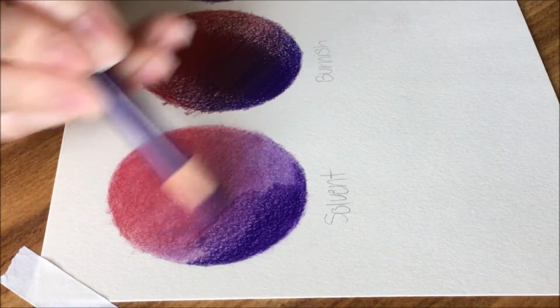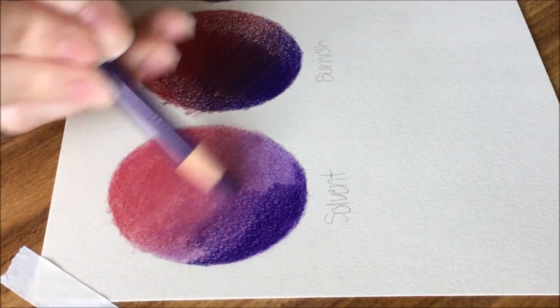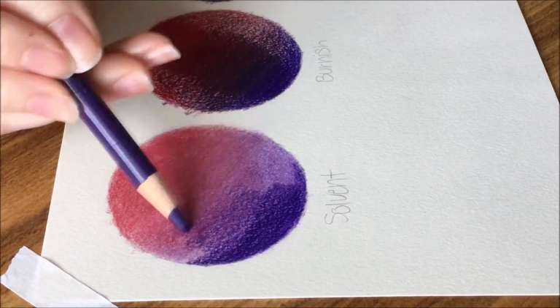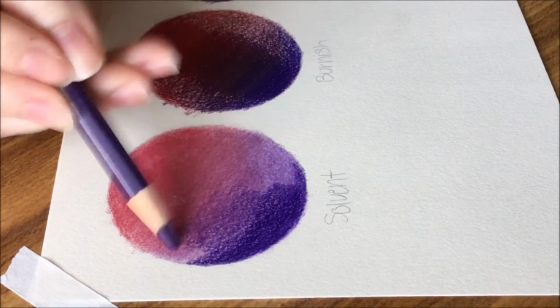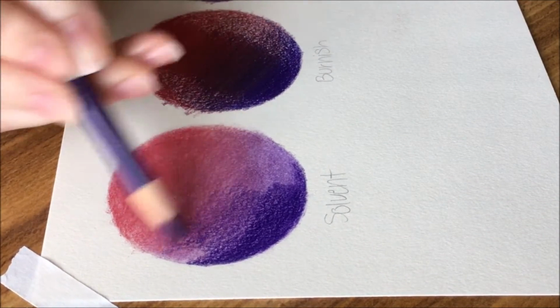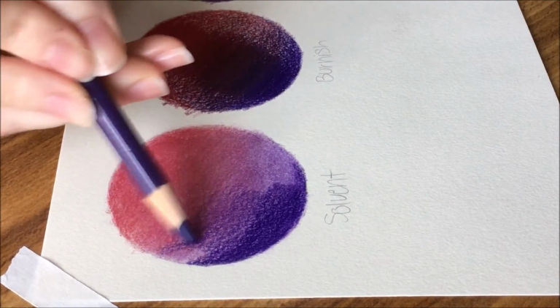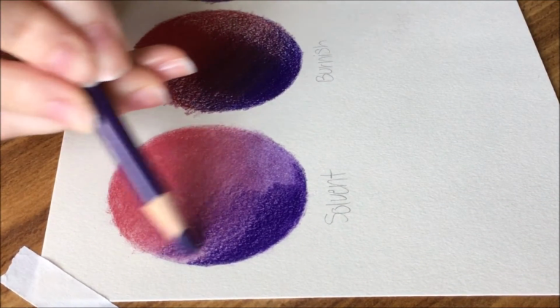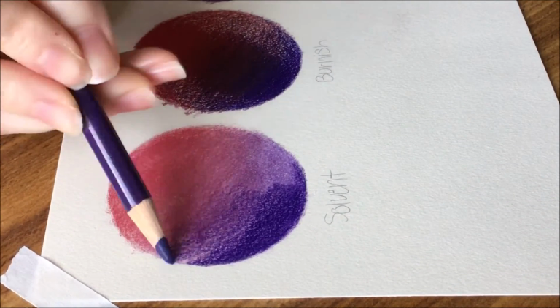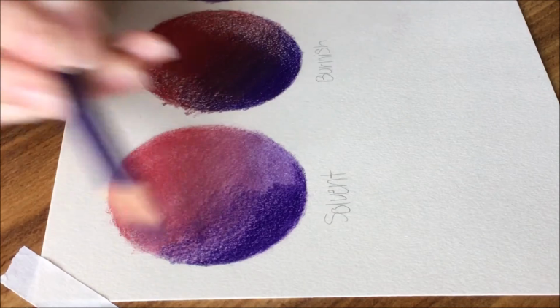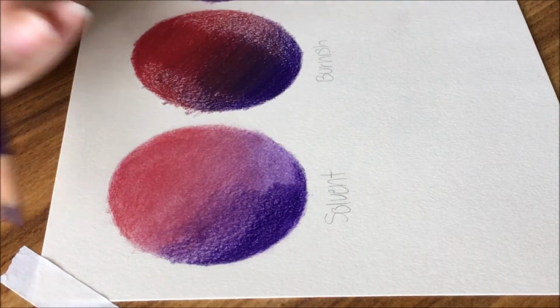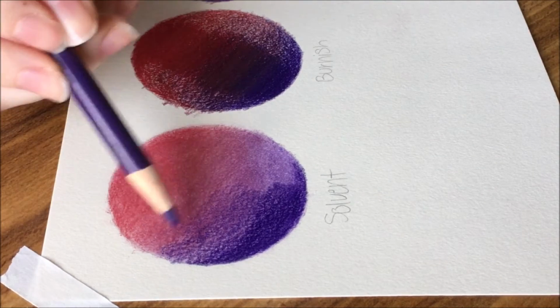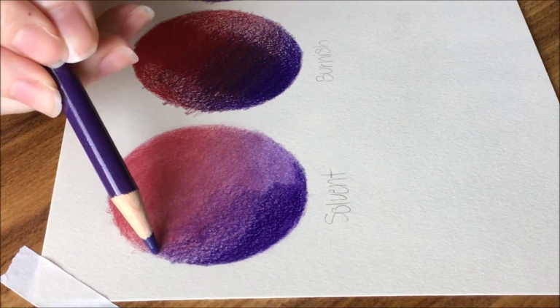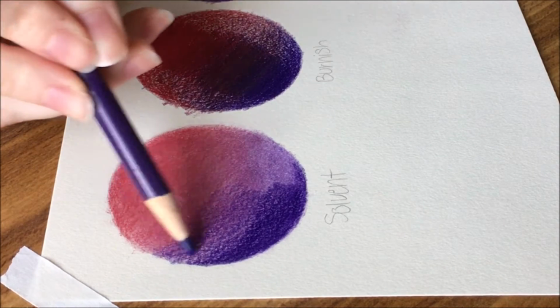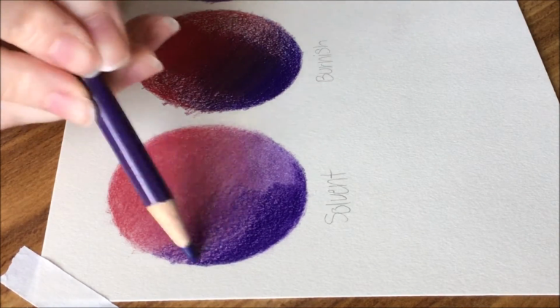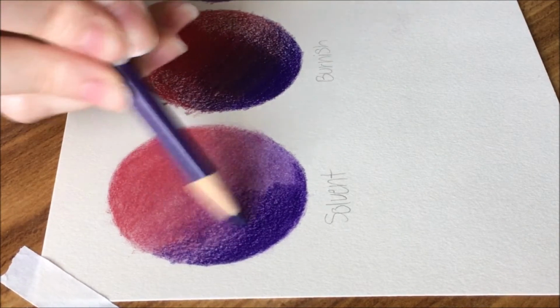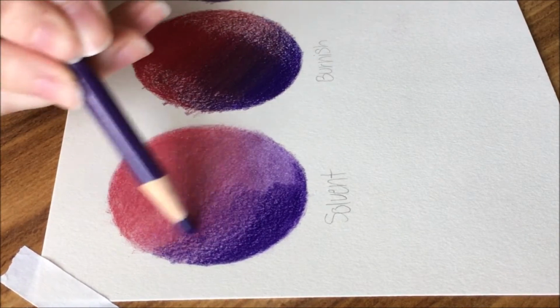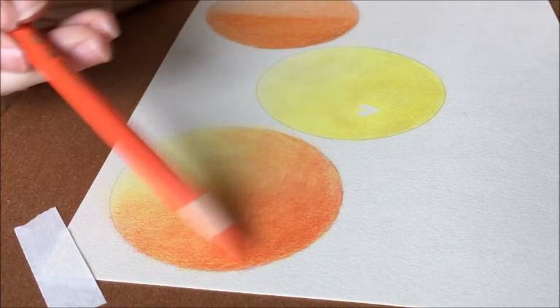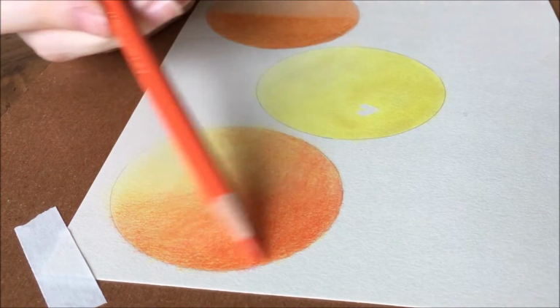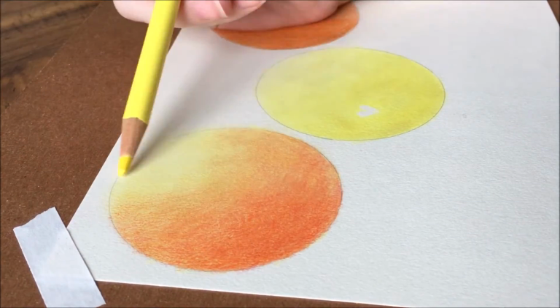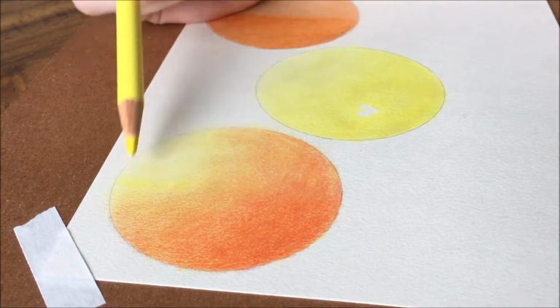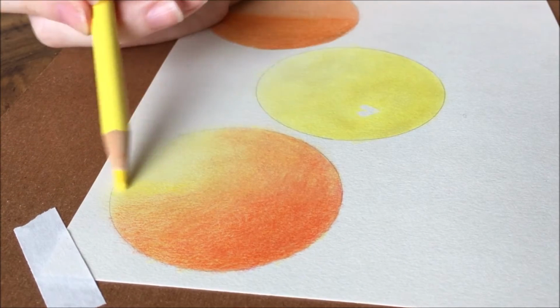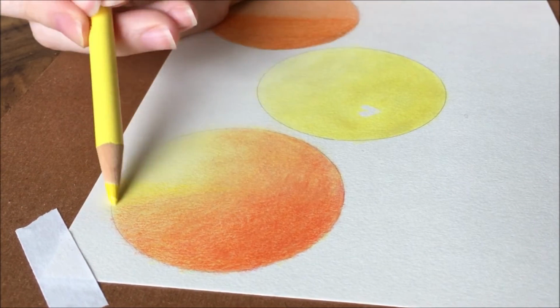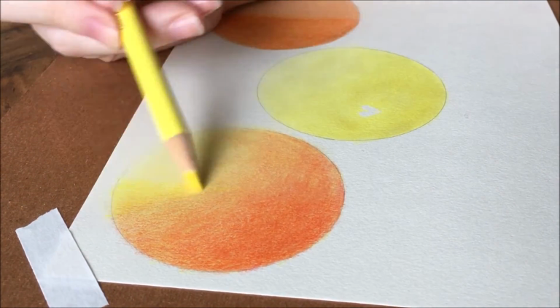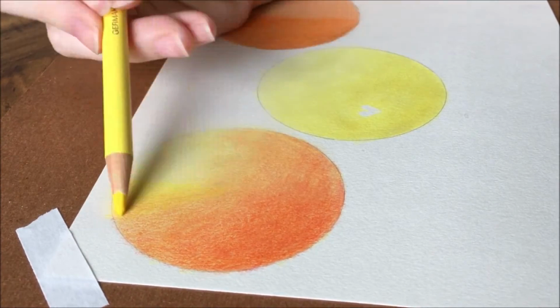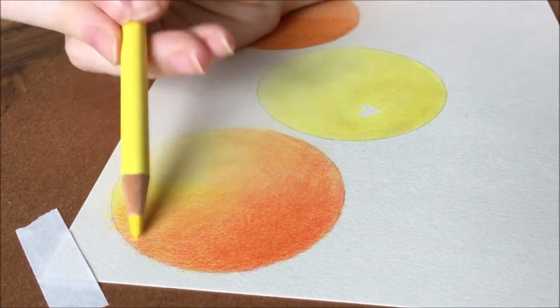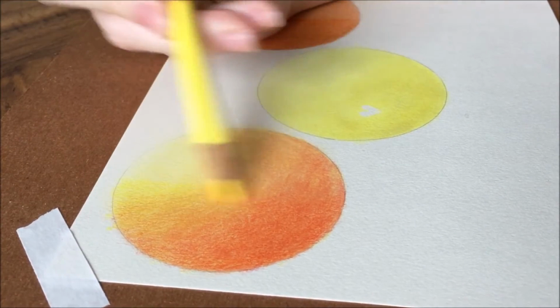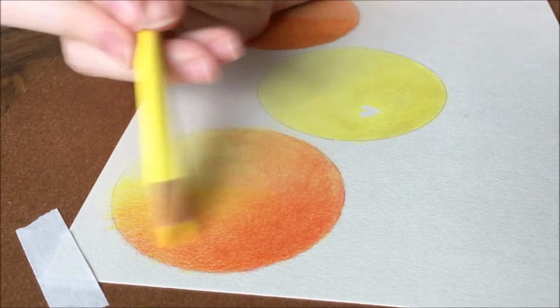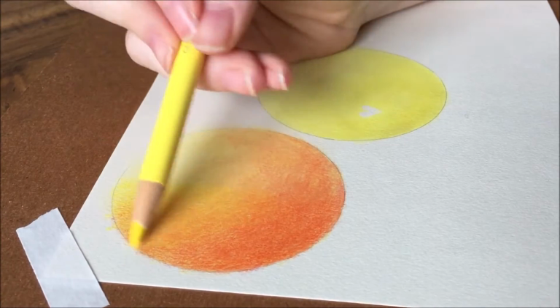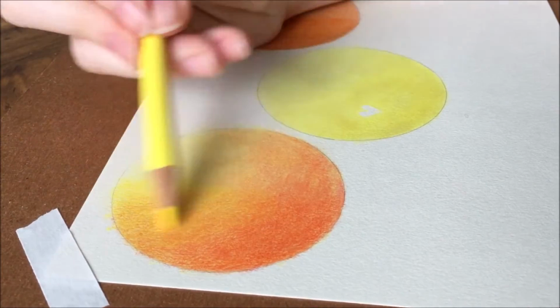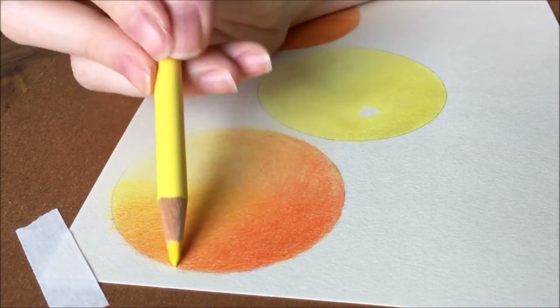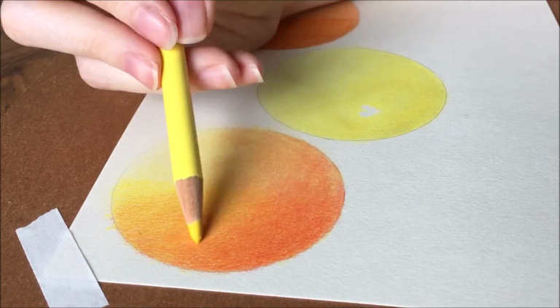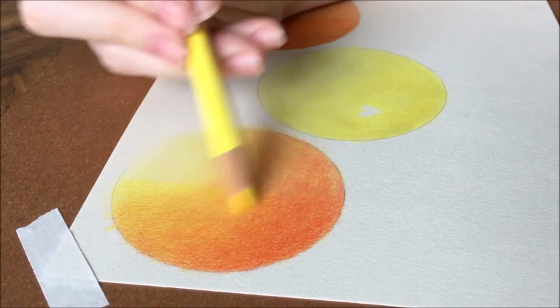I do plan on doing another video of how I blend my colored pencils soon. I will talk about a few other techniques and demonstrate them all for you more in depth. Be sure to subscribe if you haven't already so you don't miss when I get that video posted.